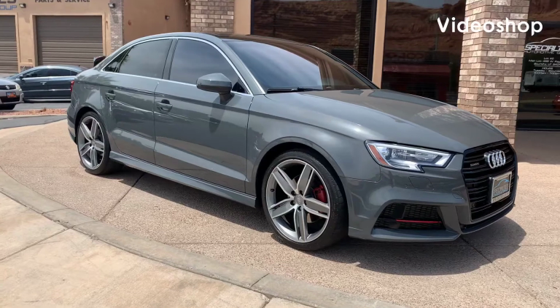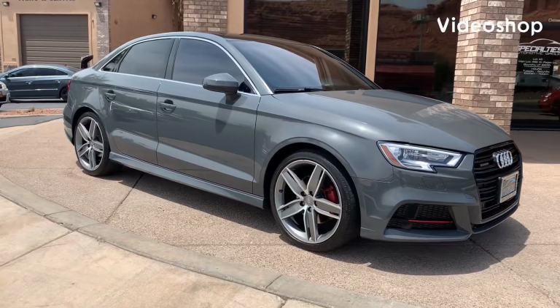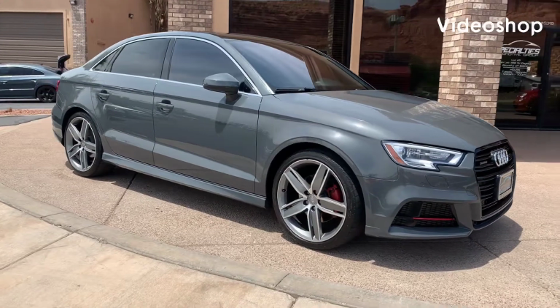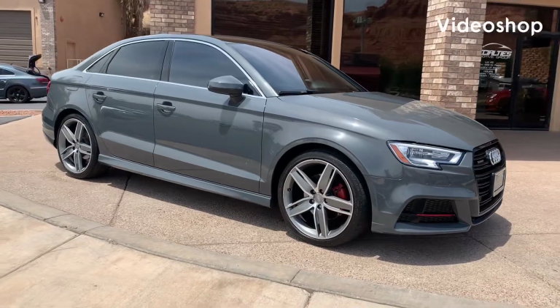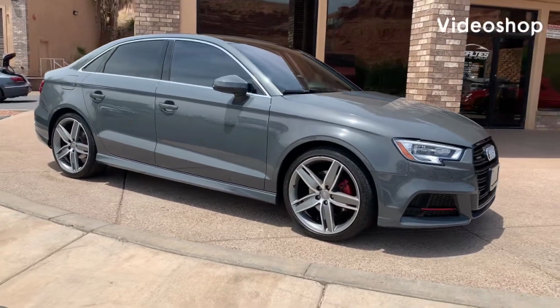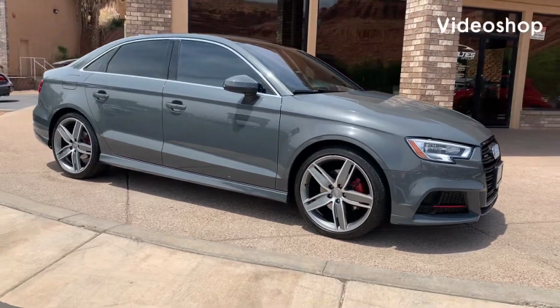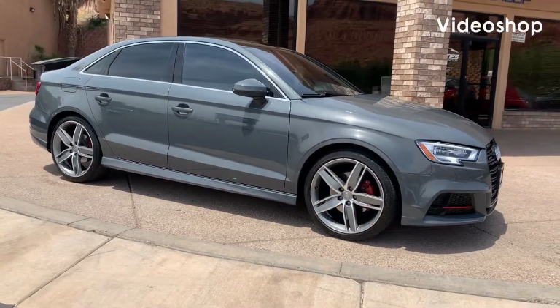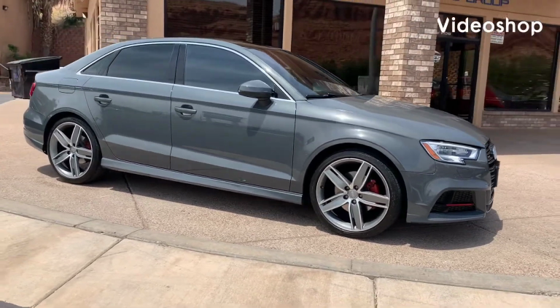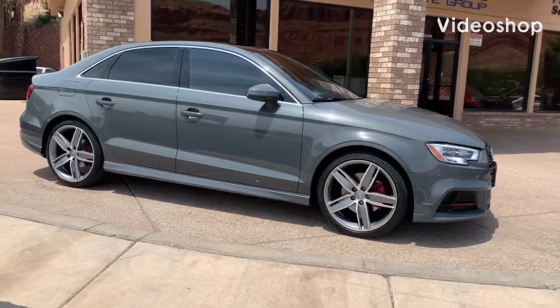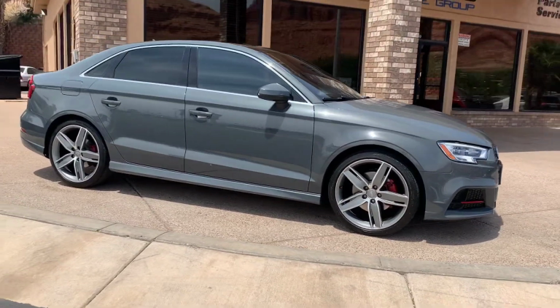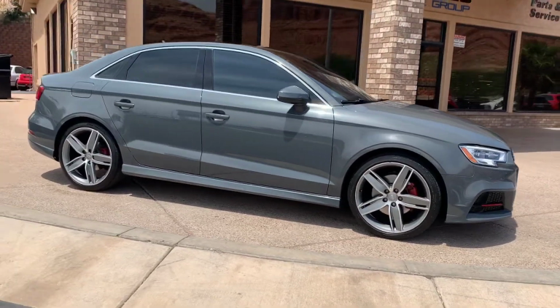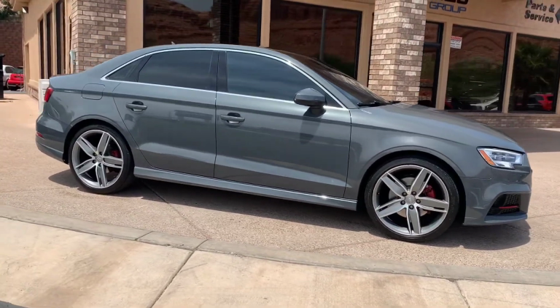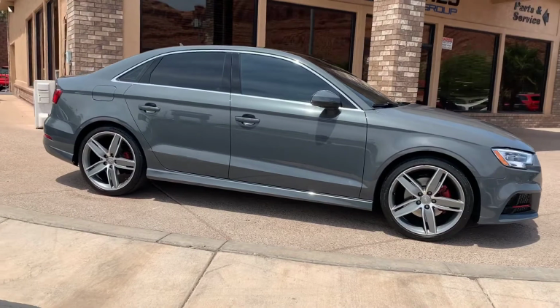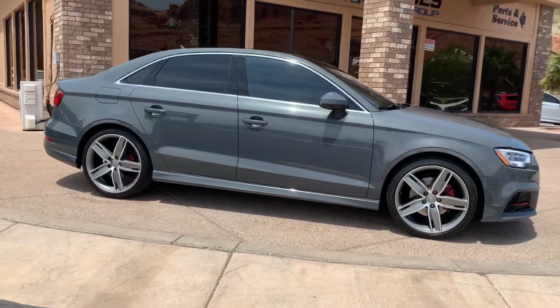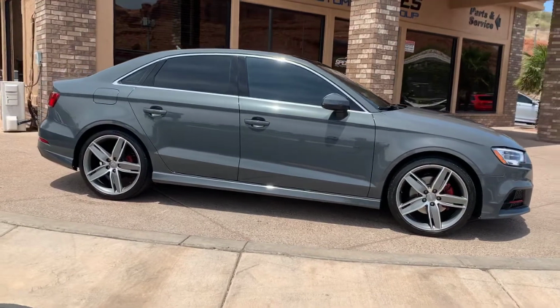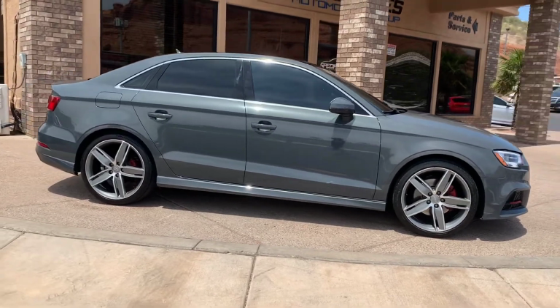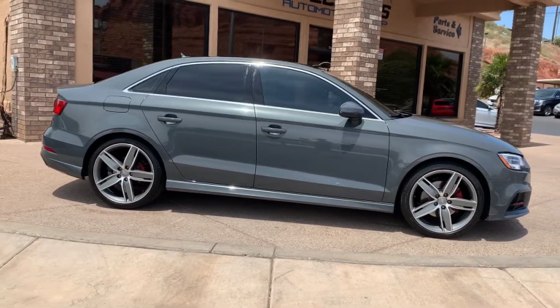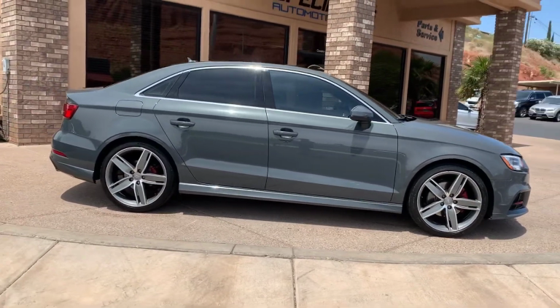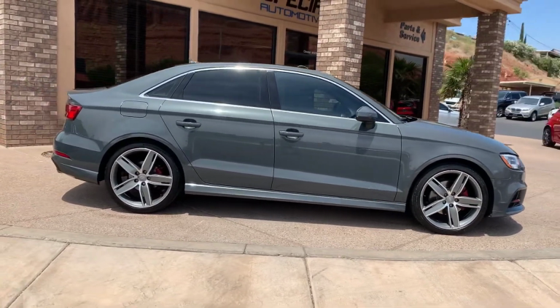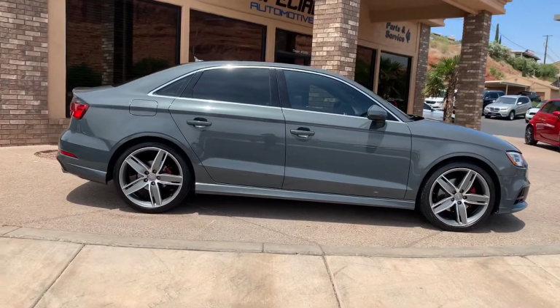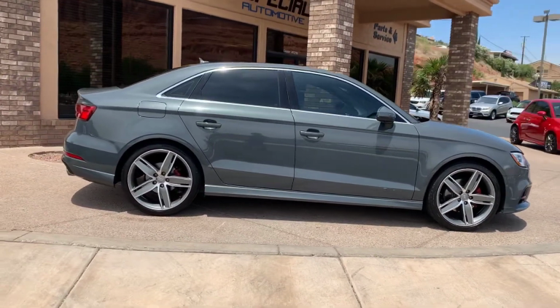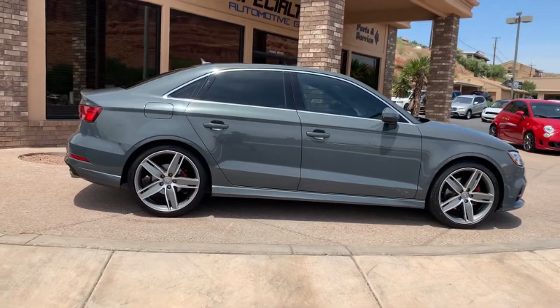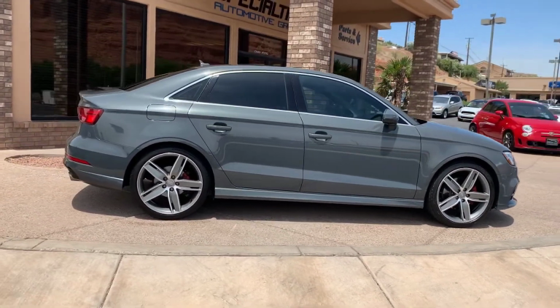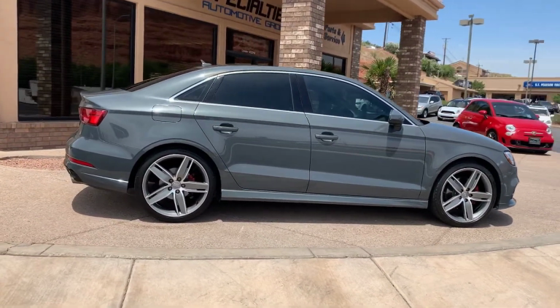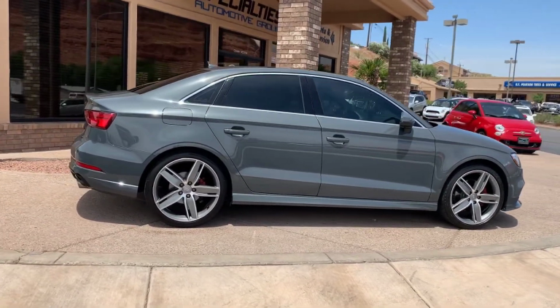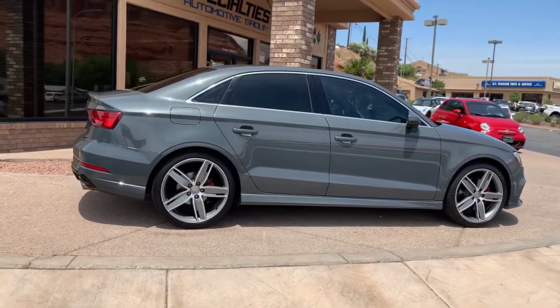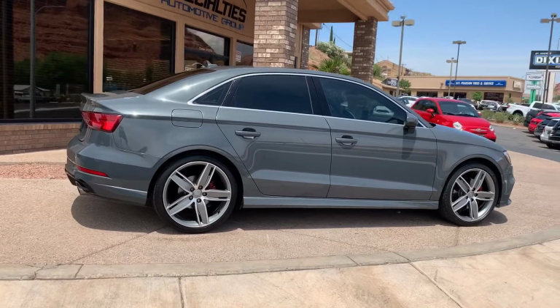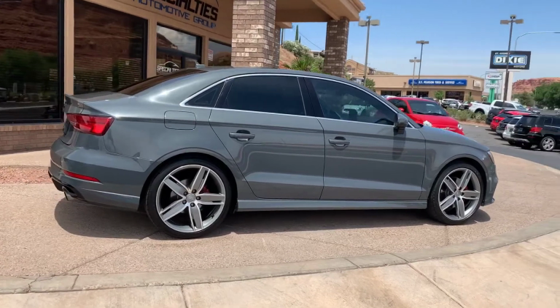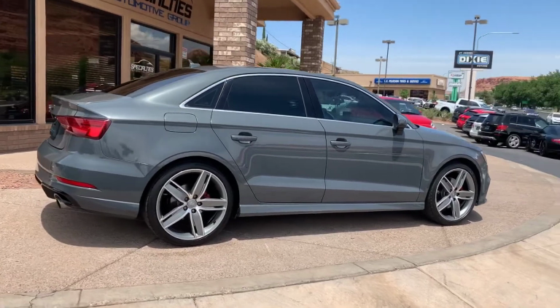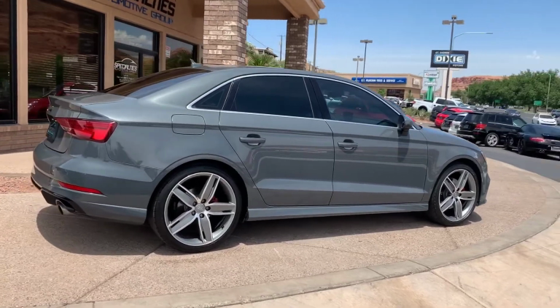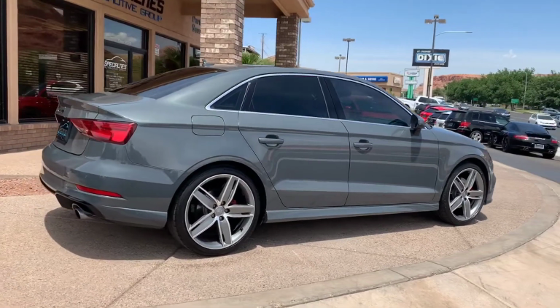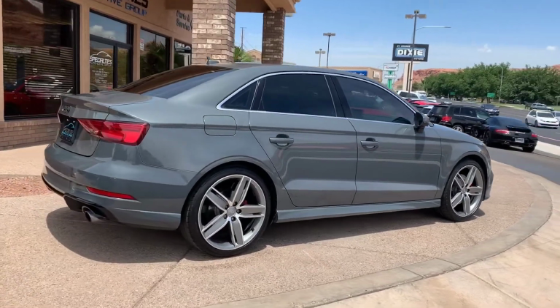Hi everybody, this is Kurt with Specialties Automotive. Just wanted to walk around this 2018 Audi A3 Quattro Premium Plus that we just got in. It's a beautiful car, runs and drives great. Let's walk around so you can see the overall condition that it is in.